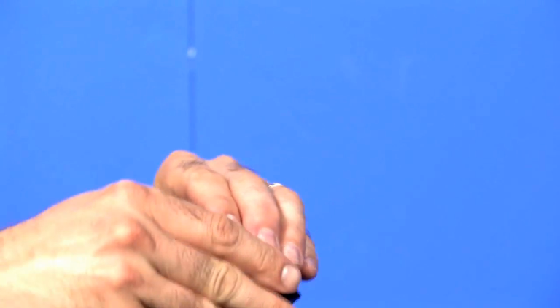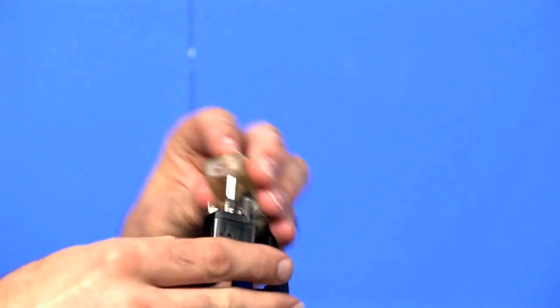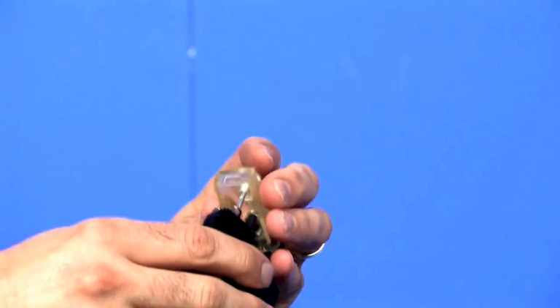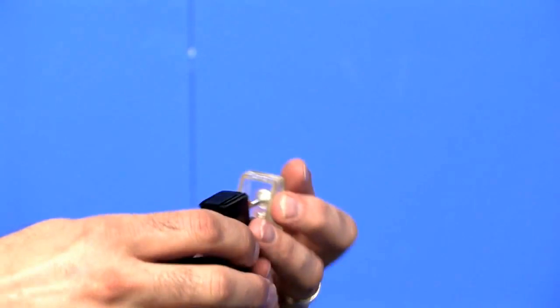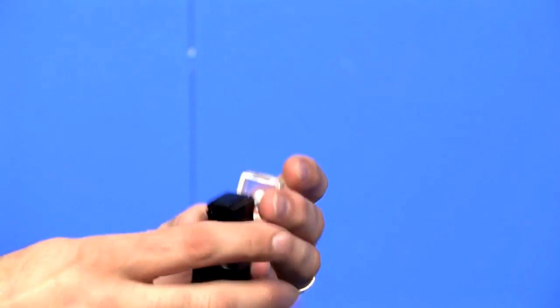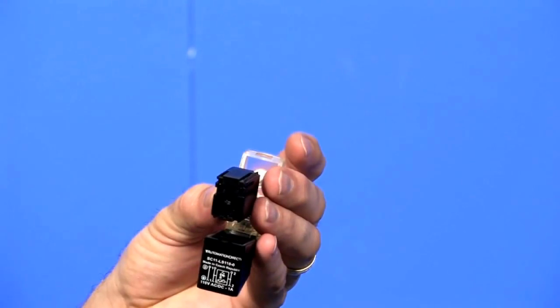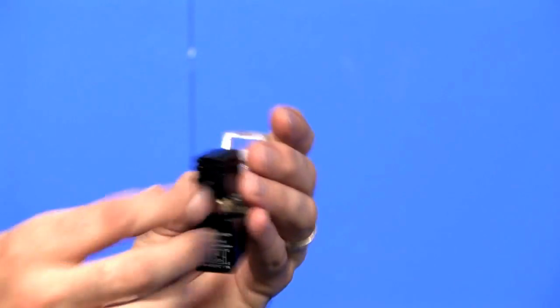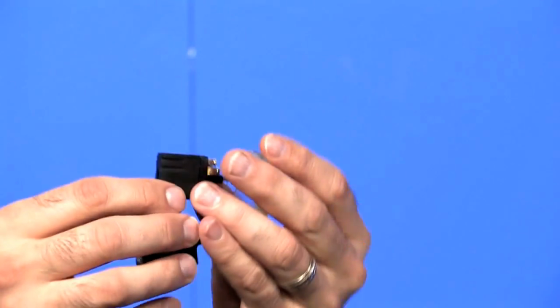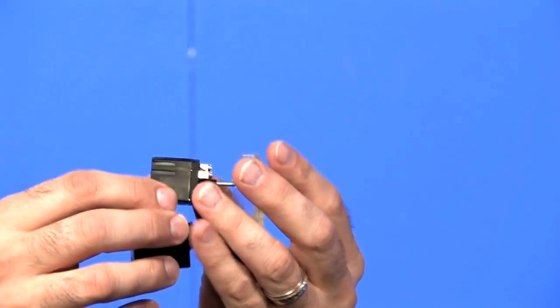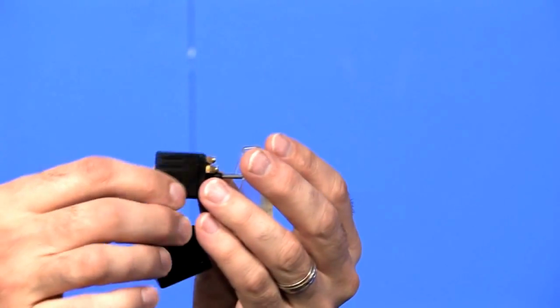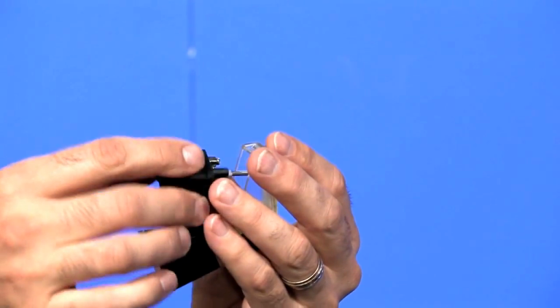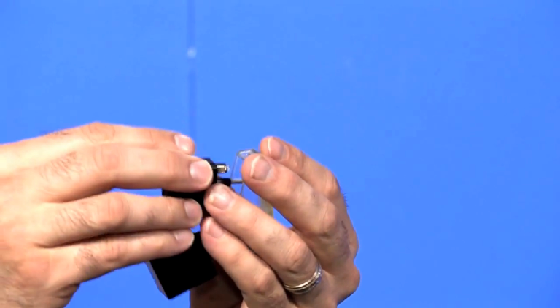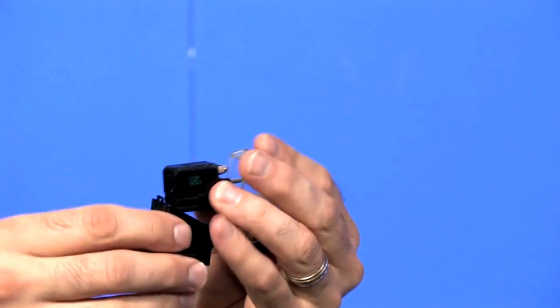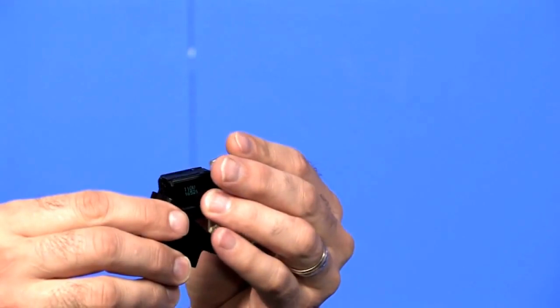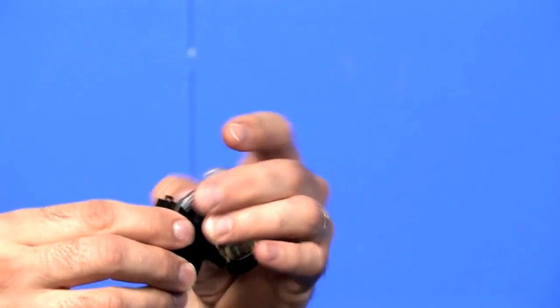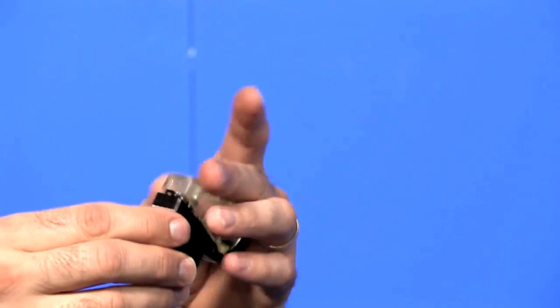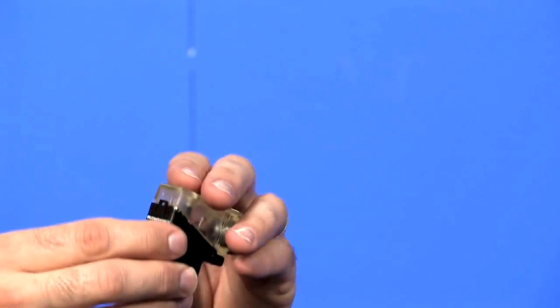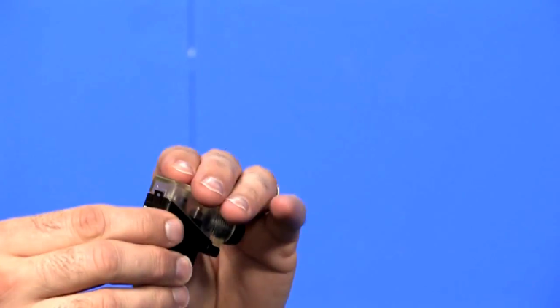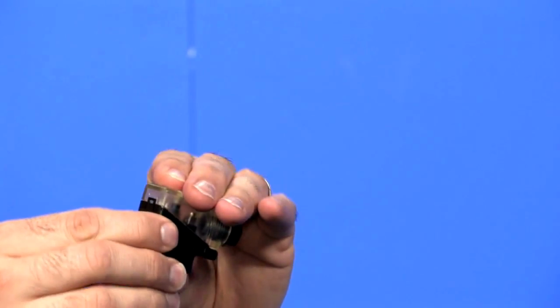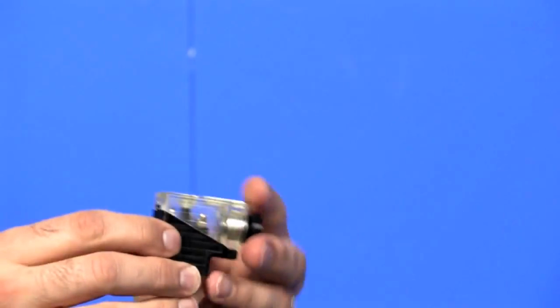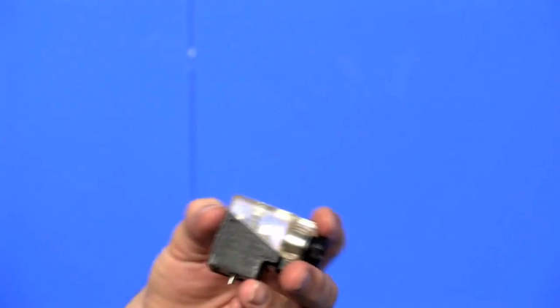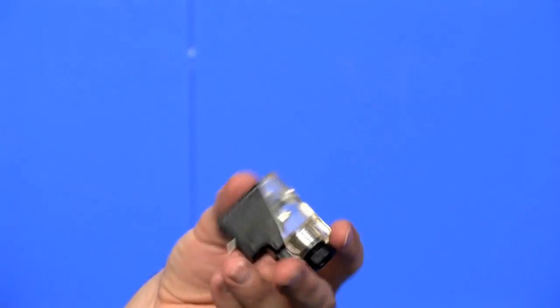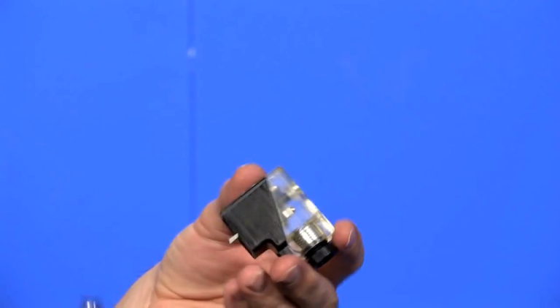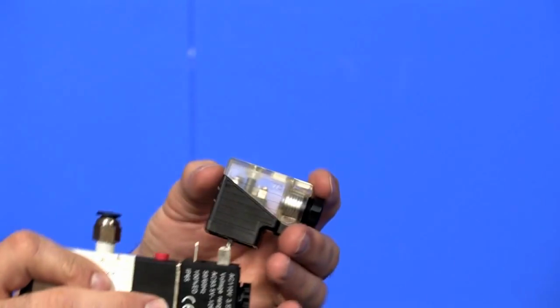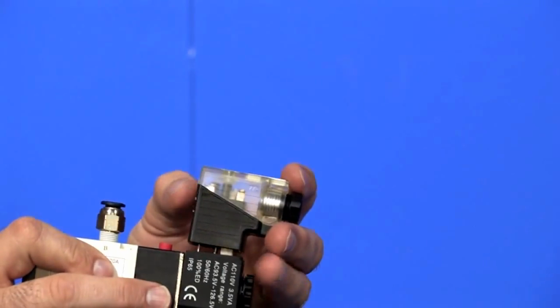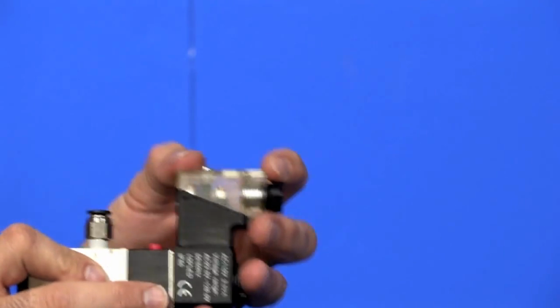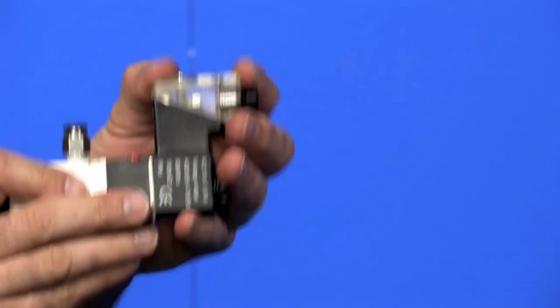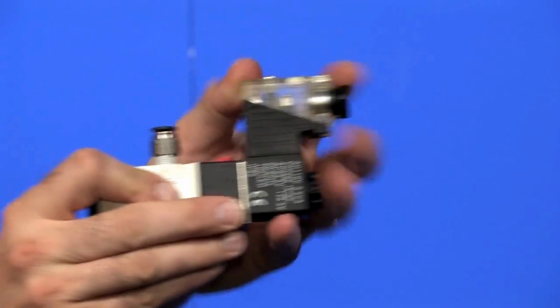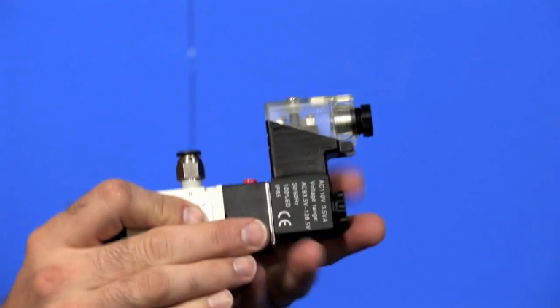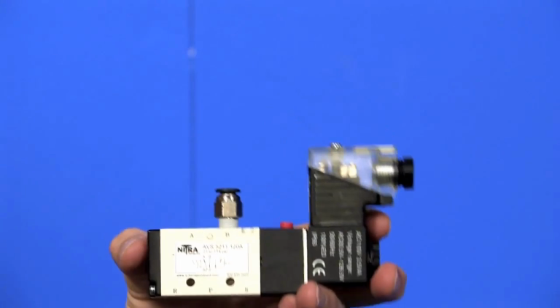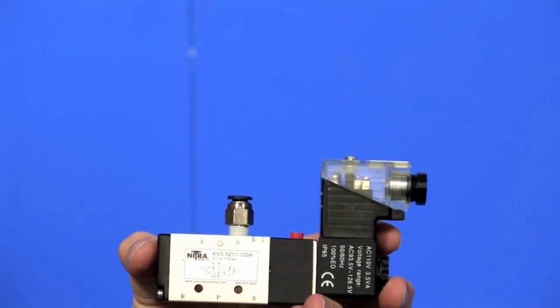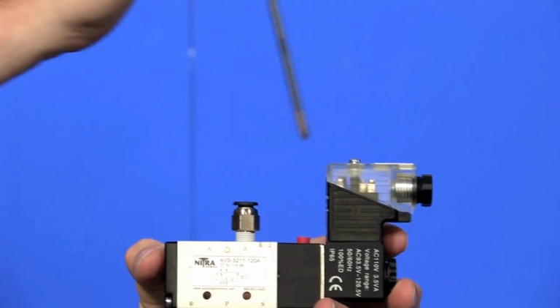As you can see, I can unscrew the connector, open the top cap, remove the insert, and rotate it, and then reassemble. And now my cable wires will be headed away from my solenoid valve.